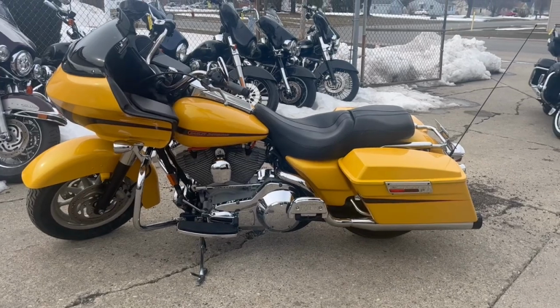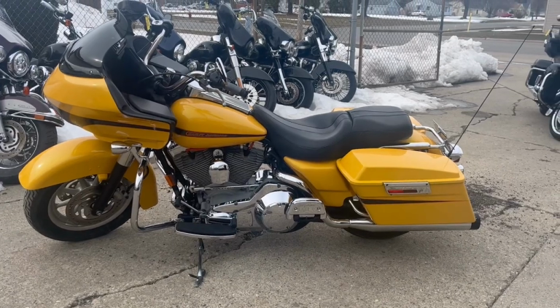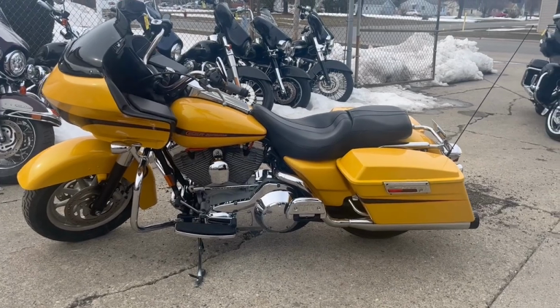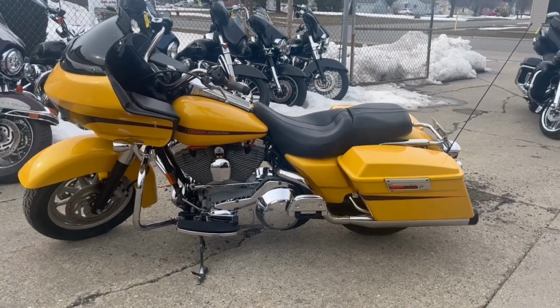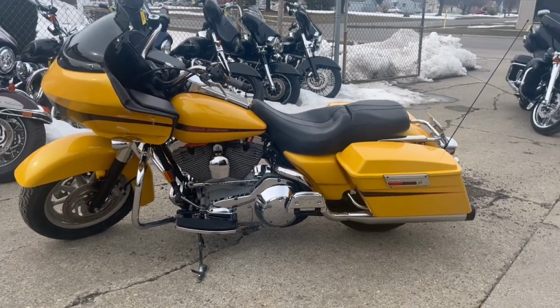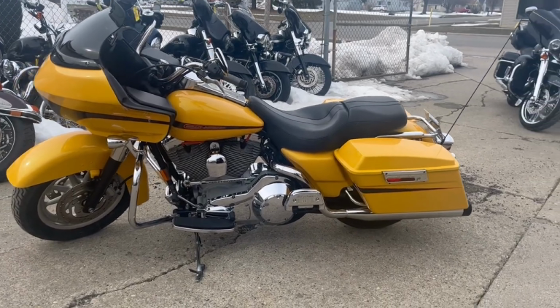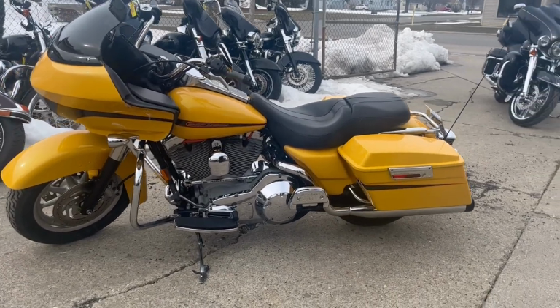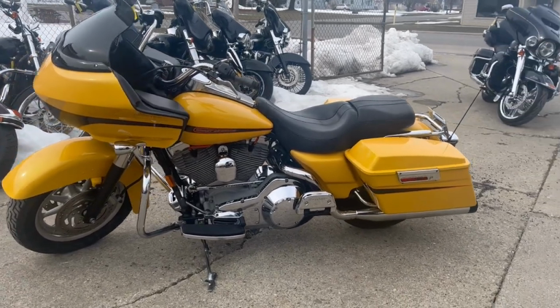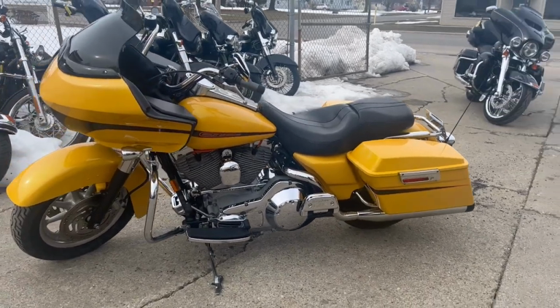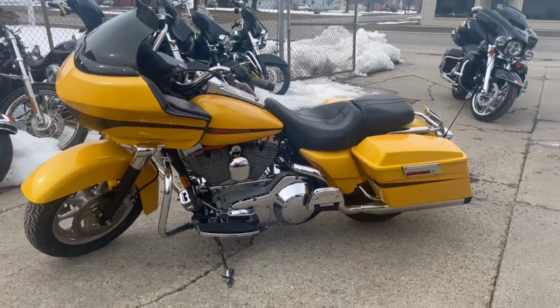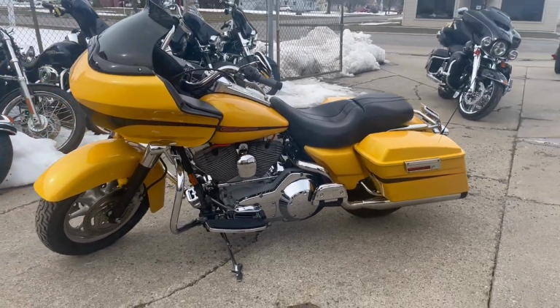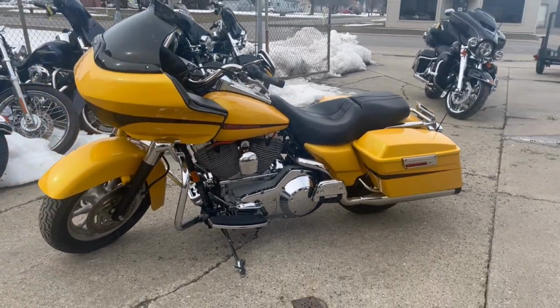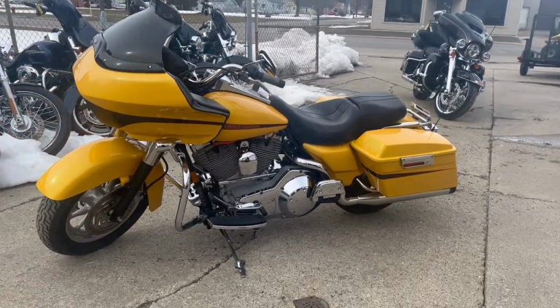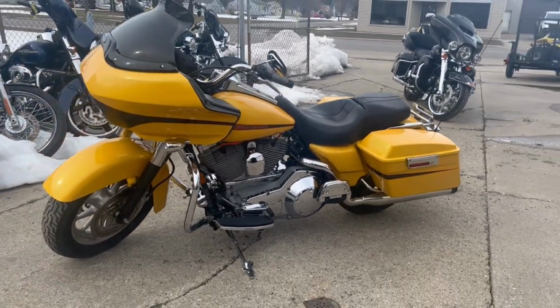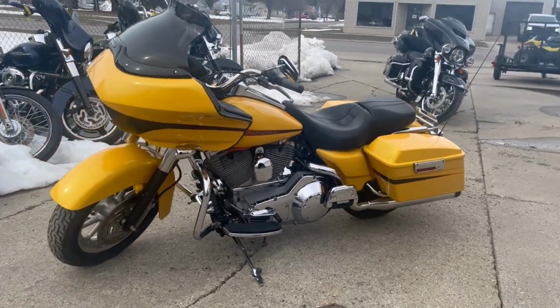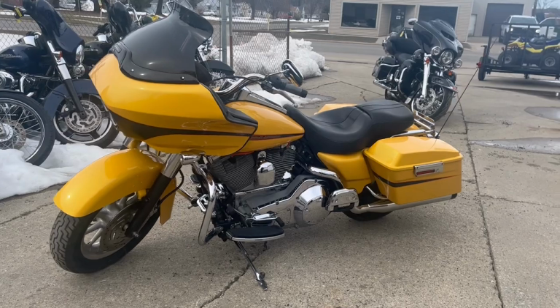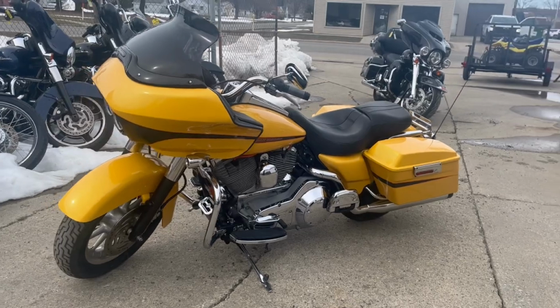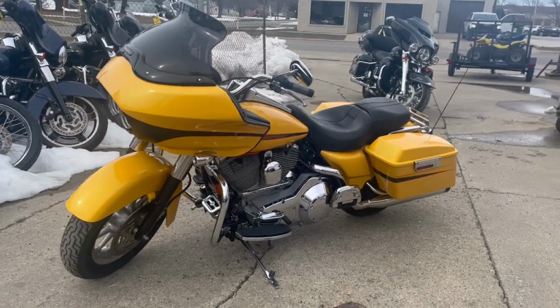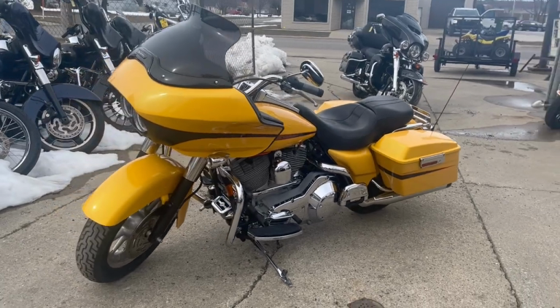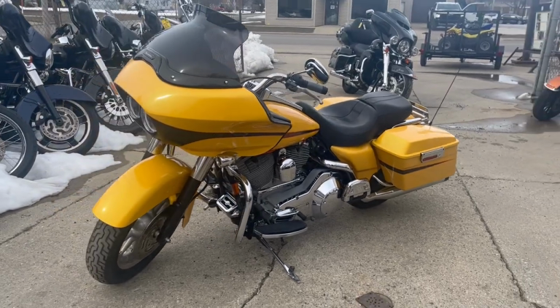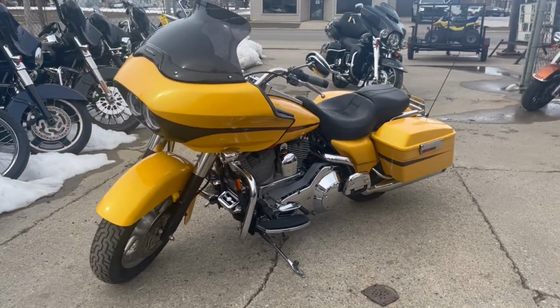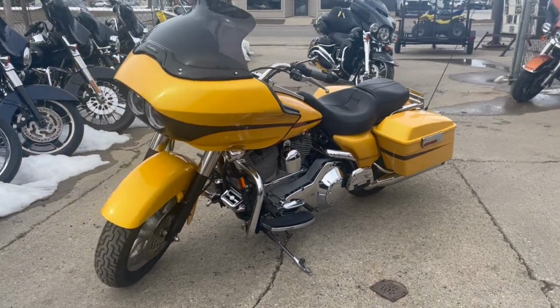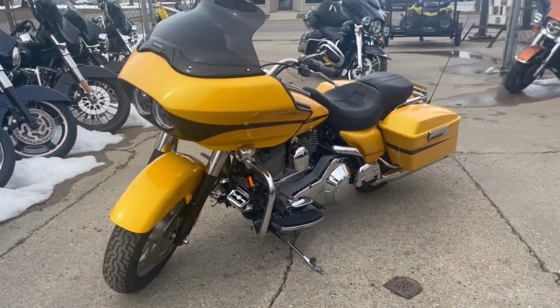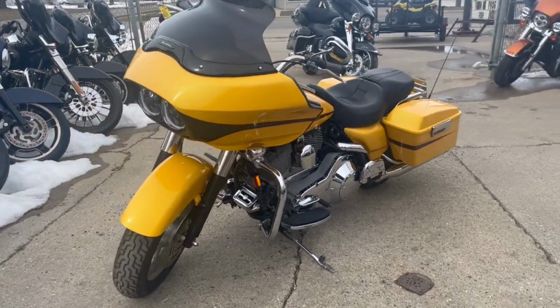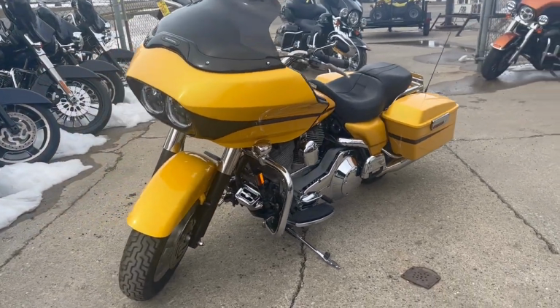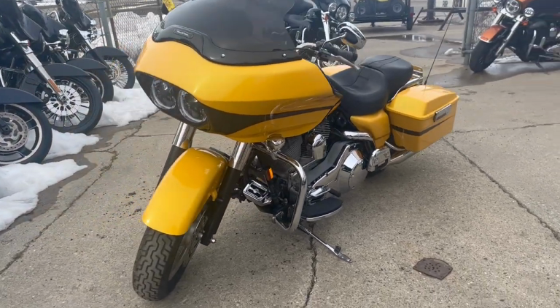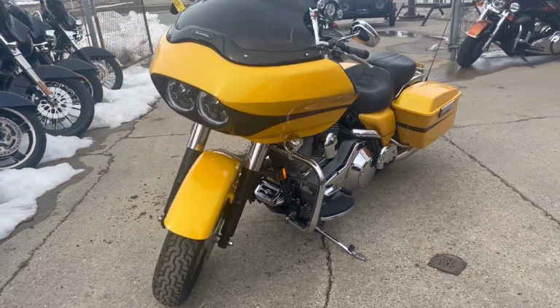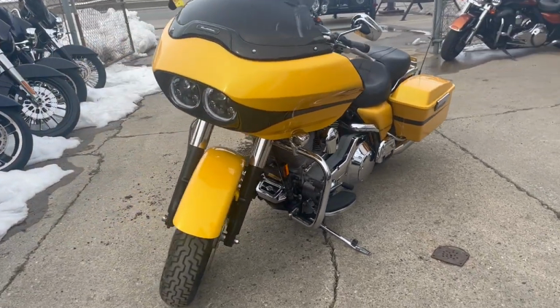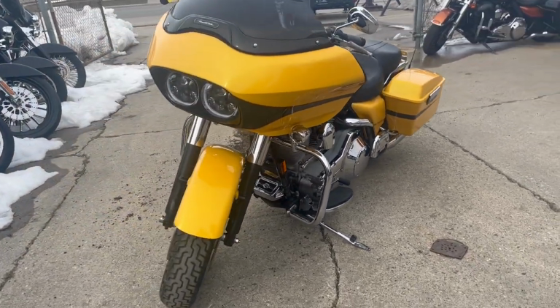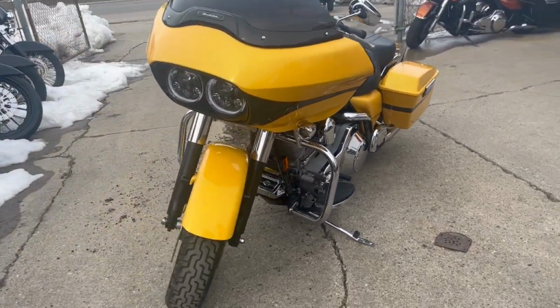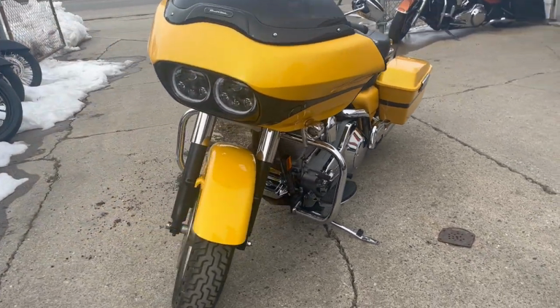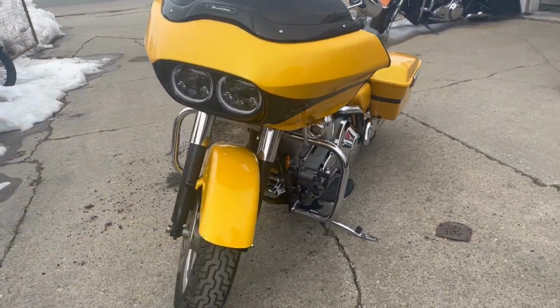ApprovalPowerSports.com here doing some videos on some bikes that just came in. Check it out, it's a 2006 Road Glide for sale in that hard-to-find yellow pearl candy metallic paint.